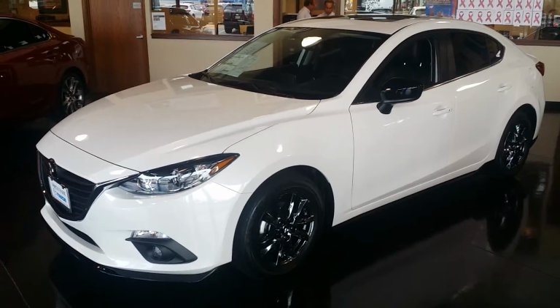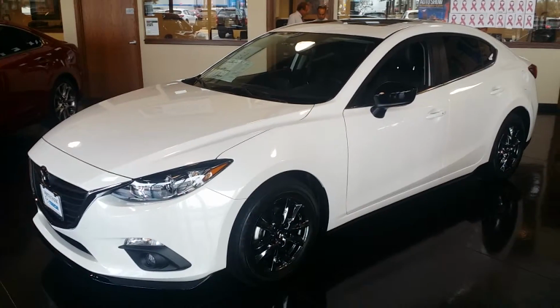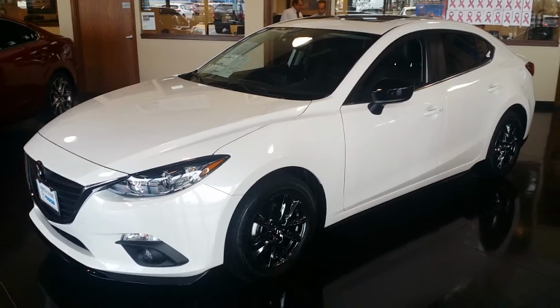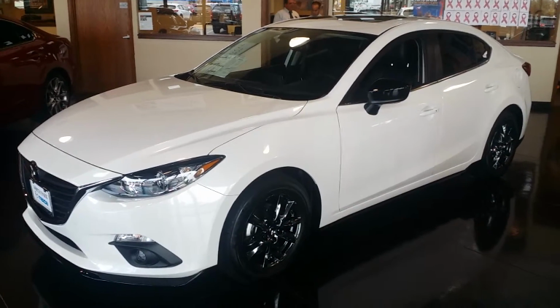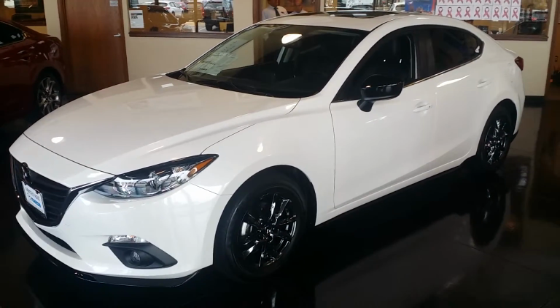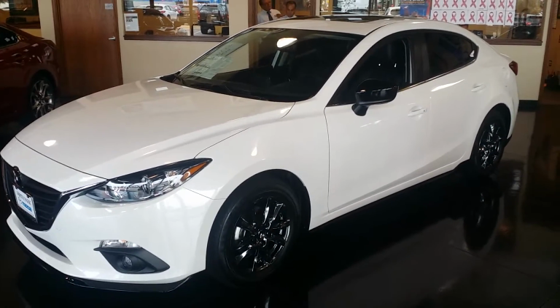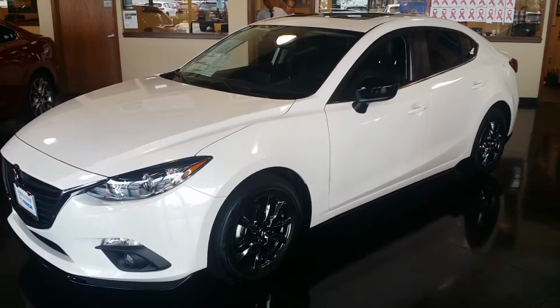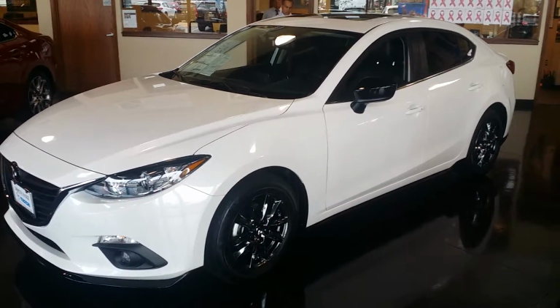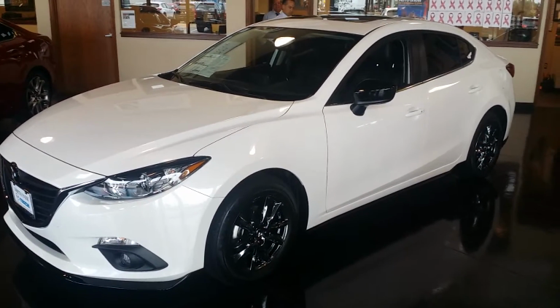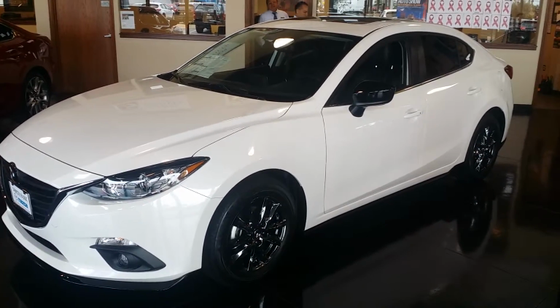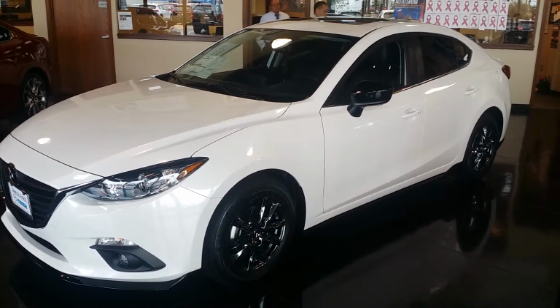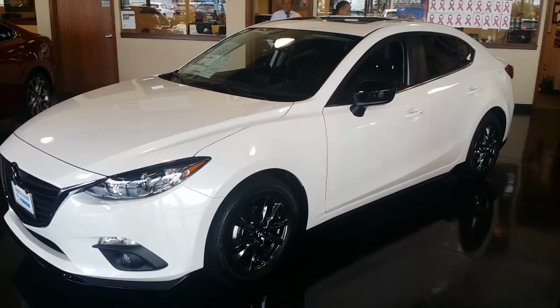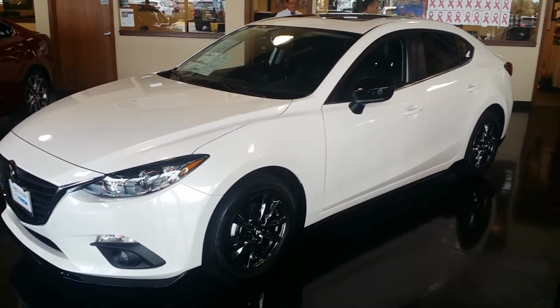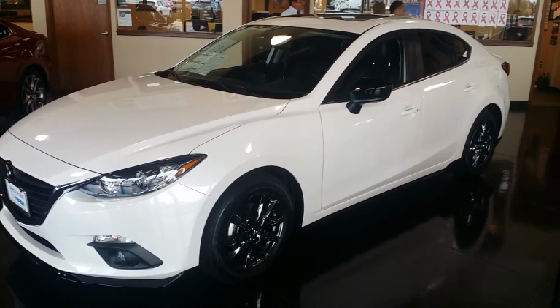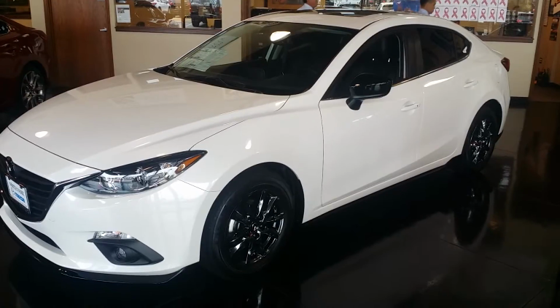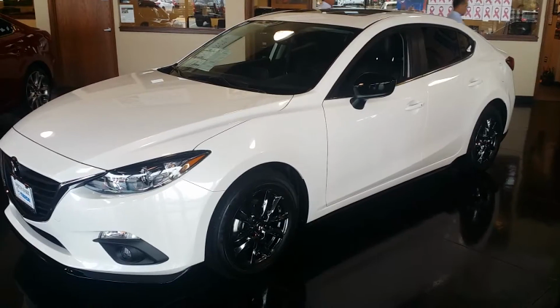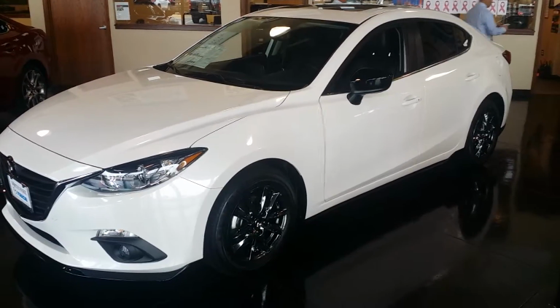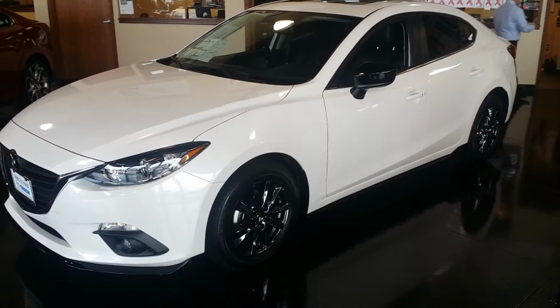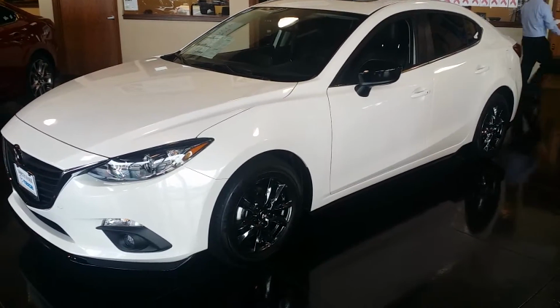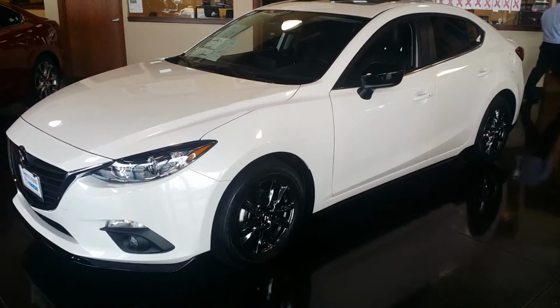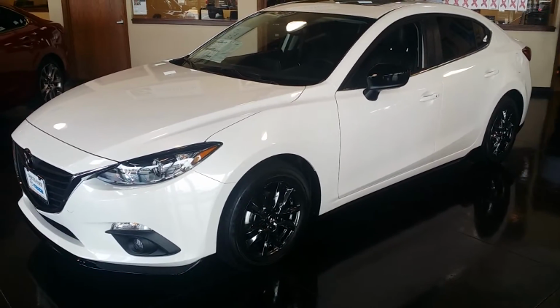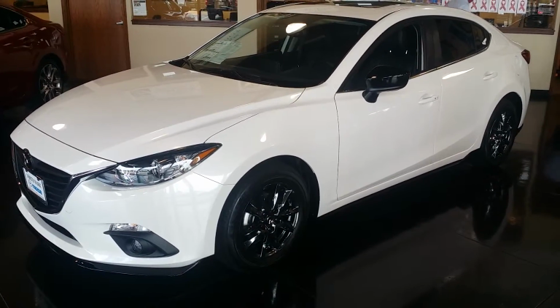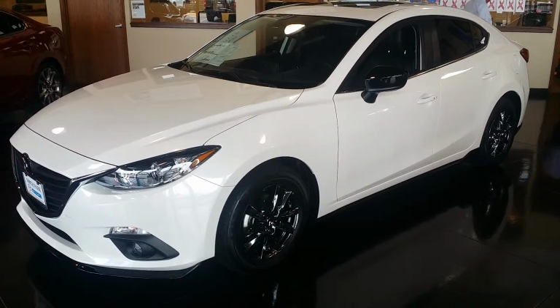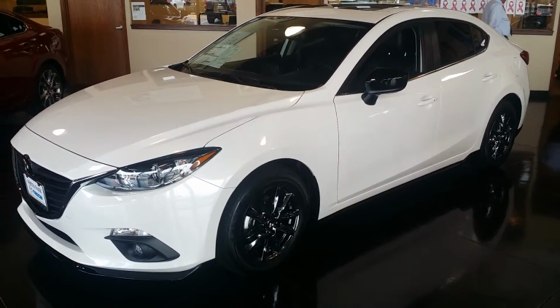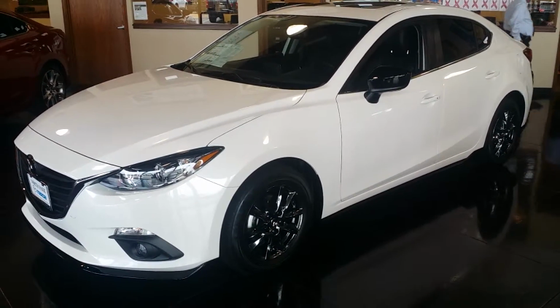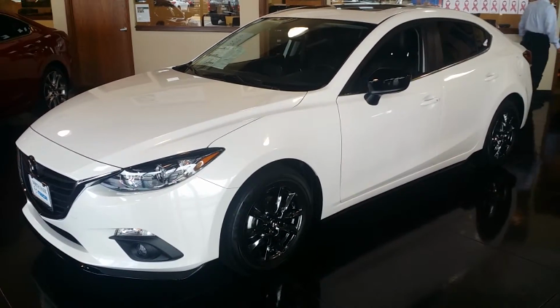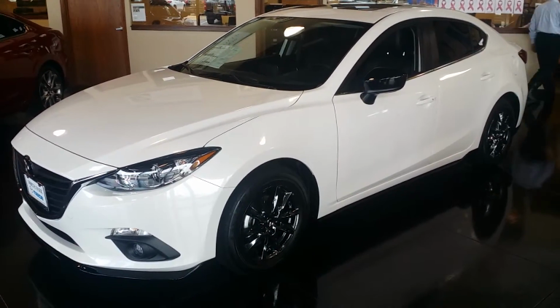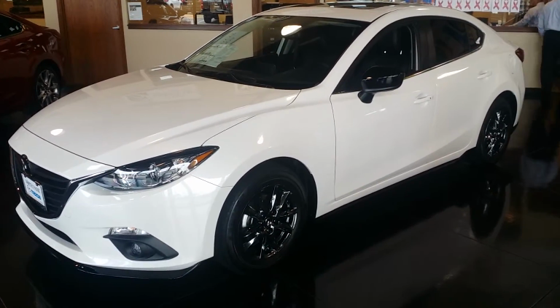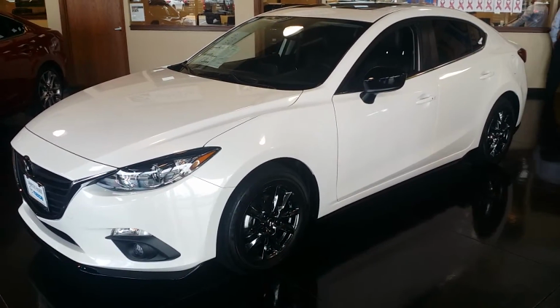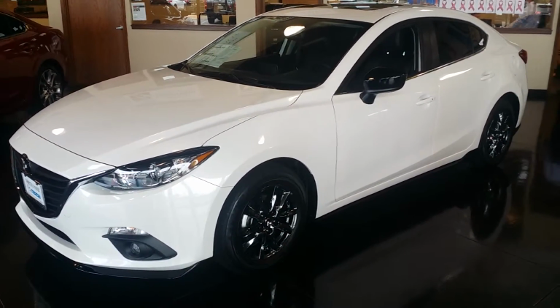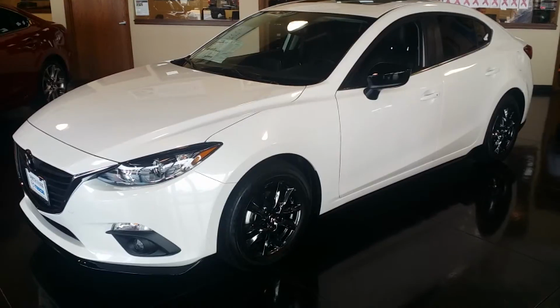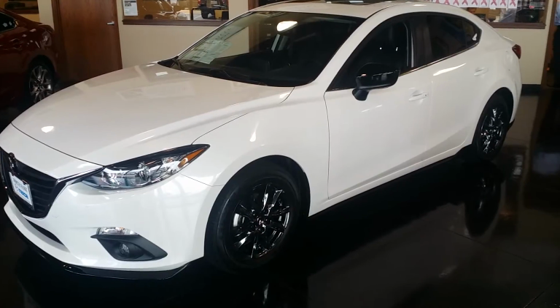Hey Alfonso, Justin Pope with North Park Mazda. Got your web lead on this white Mazda 3 — we have it here on the showroom, so it is the one that you're inquiring about. I checked the VIN to make sure.